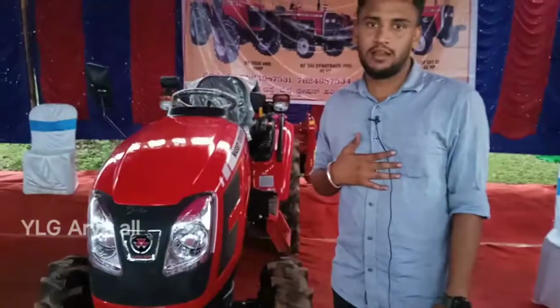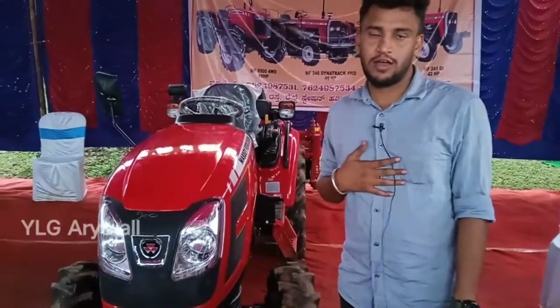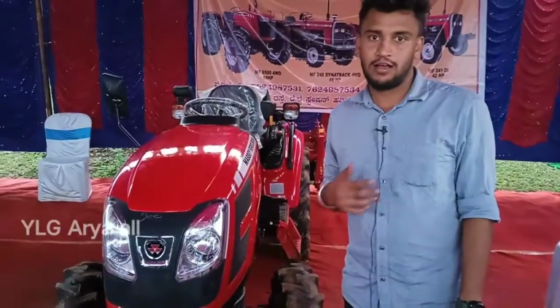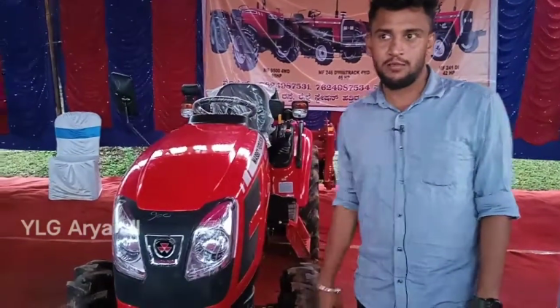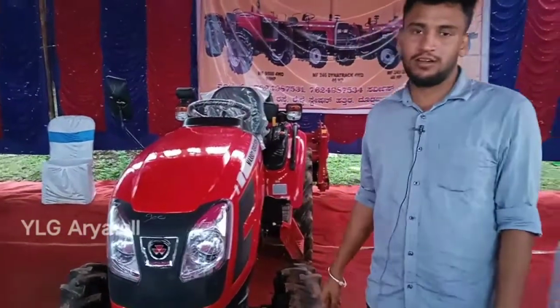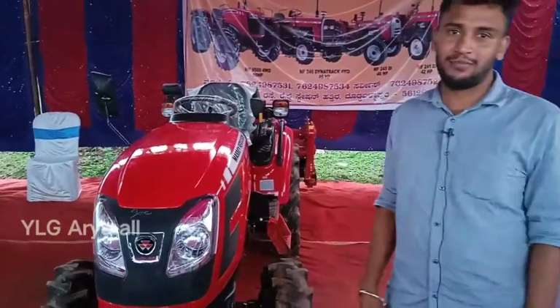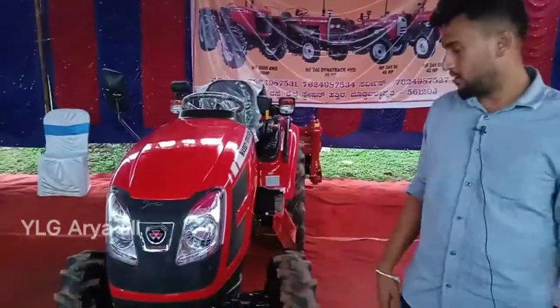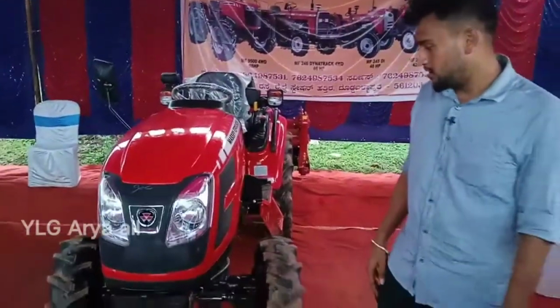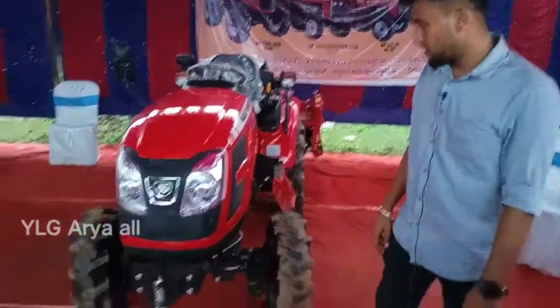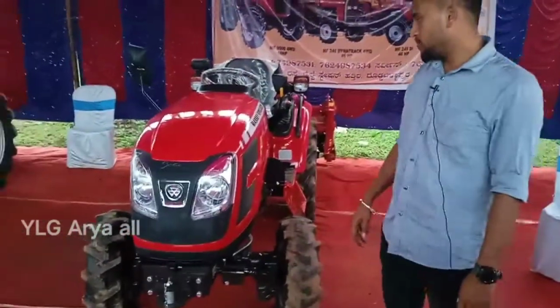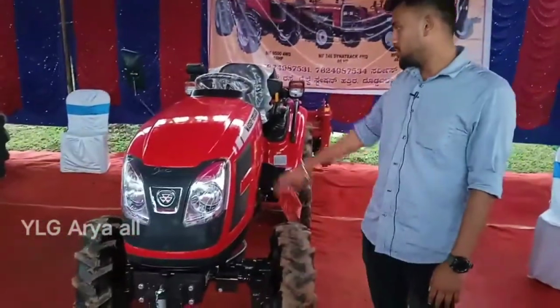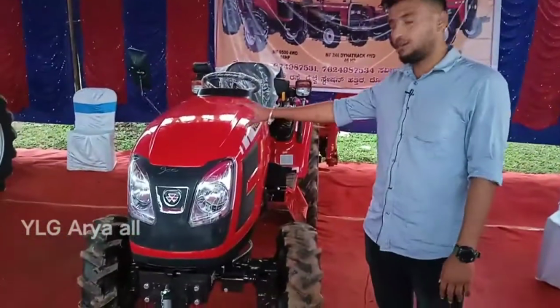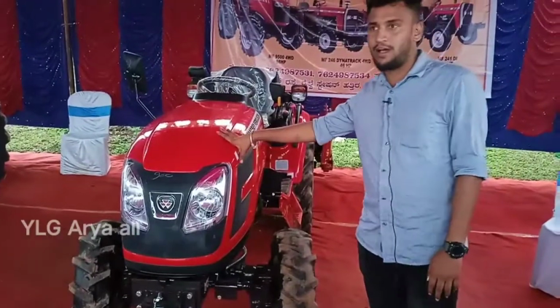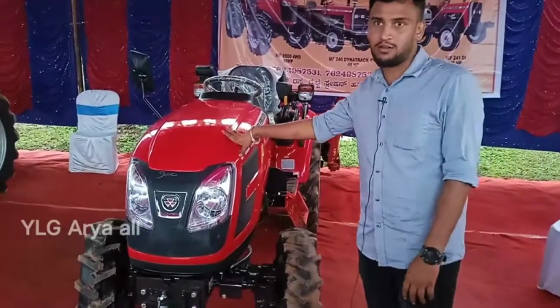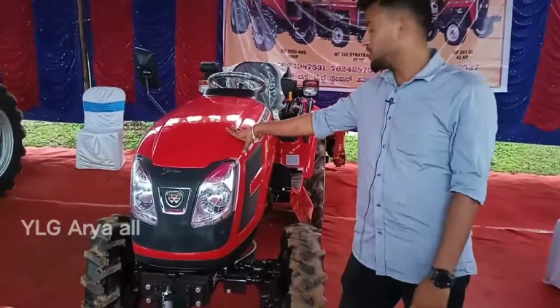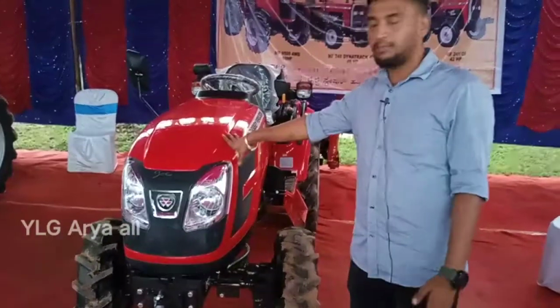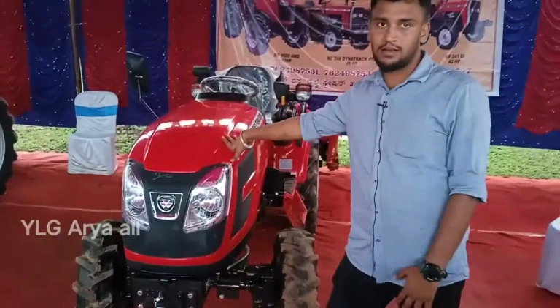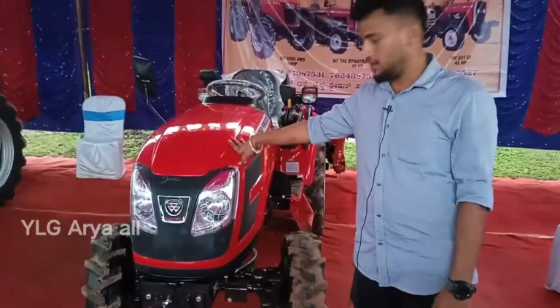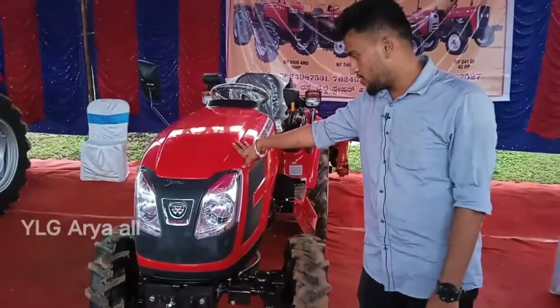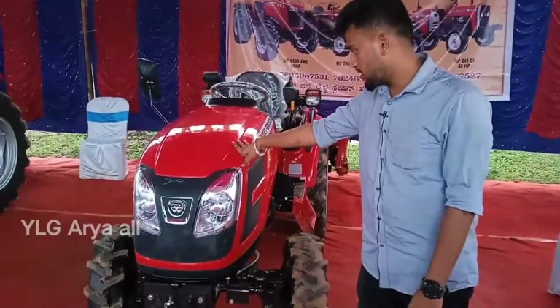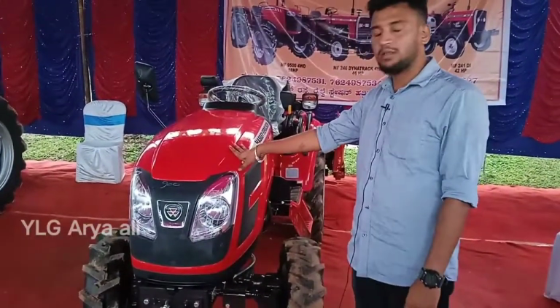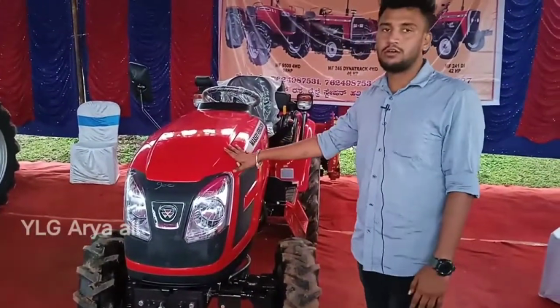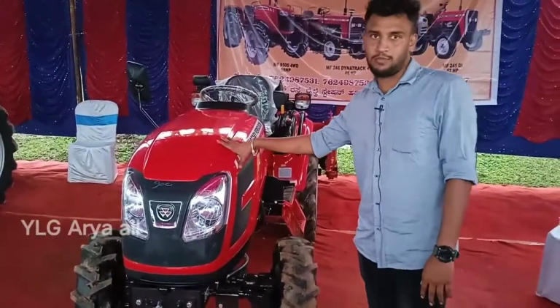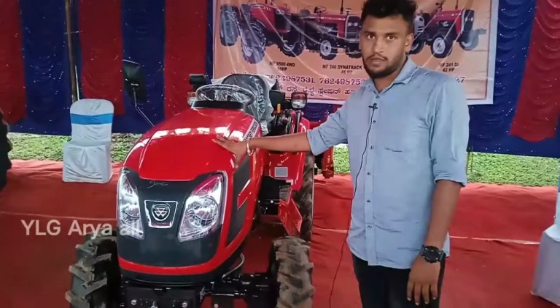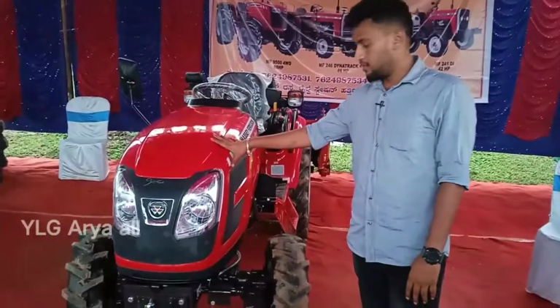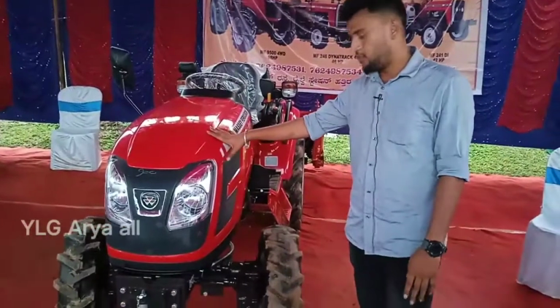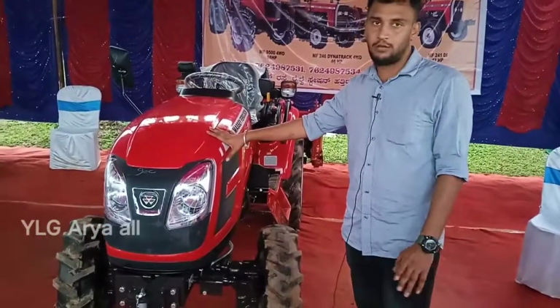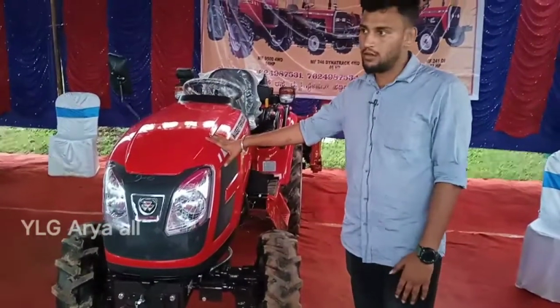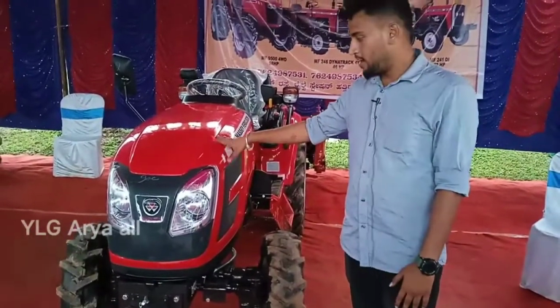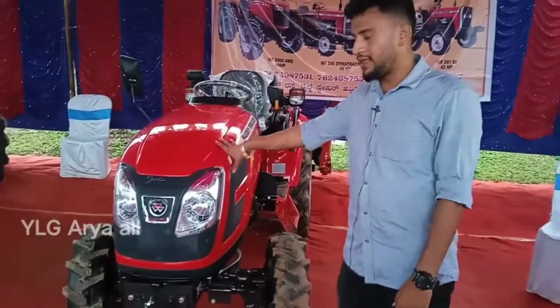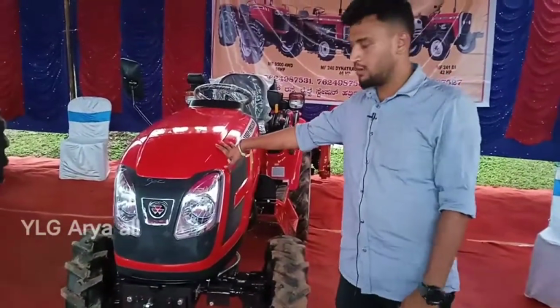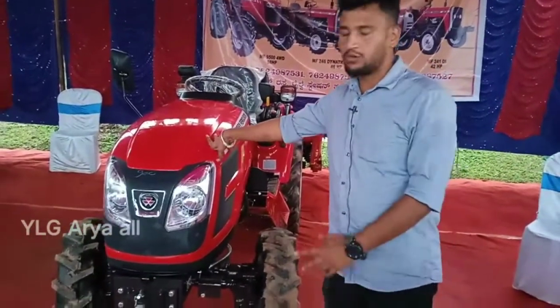I am presenting the 6028 Maxx mini tractor. This tractor is 28hp, 4-wheel-drive, and water-cooled.